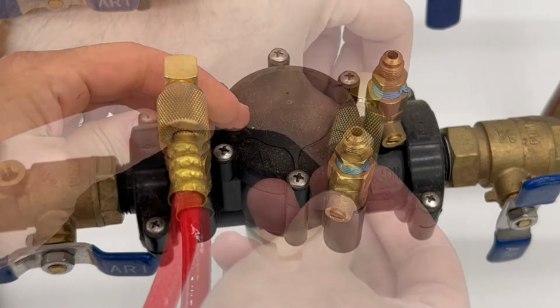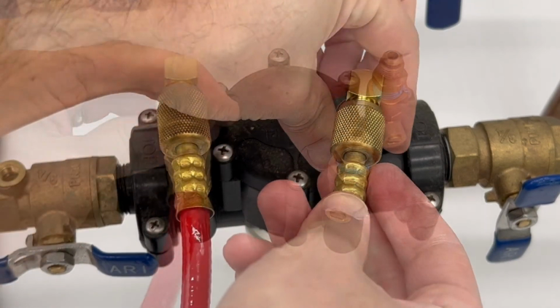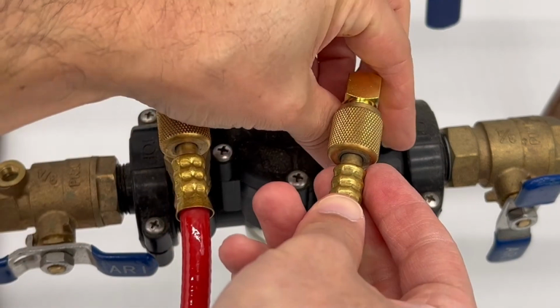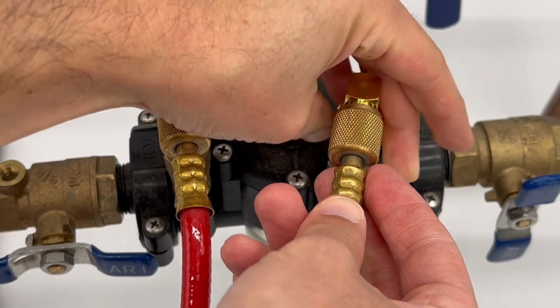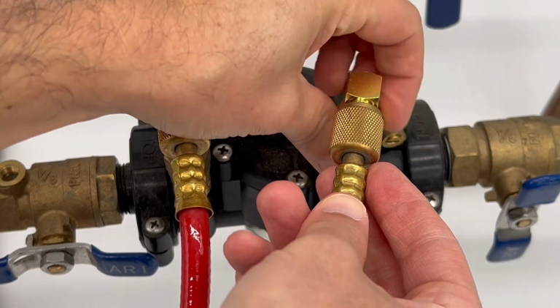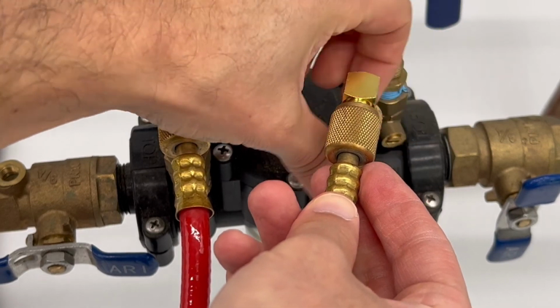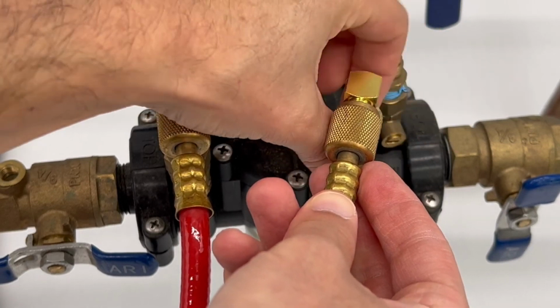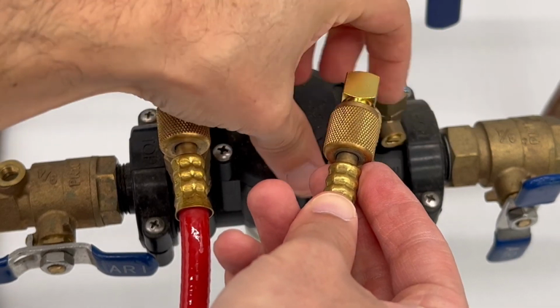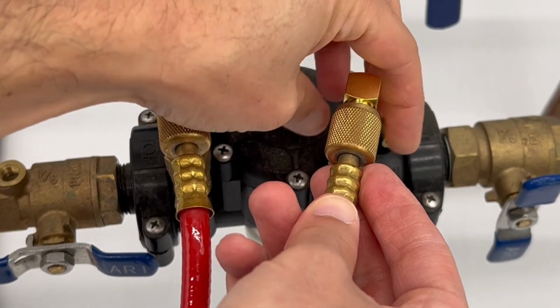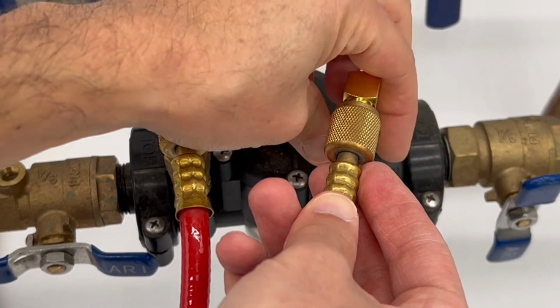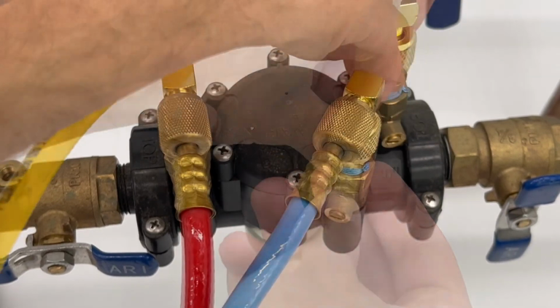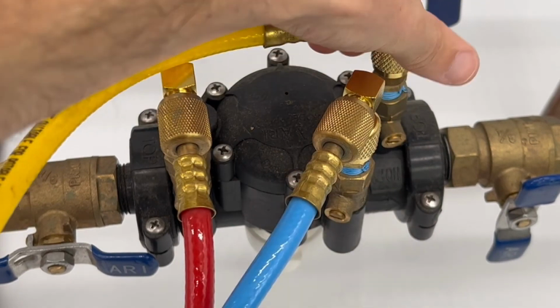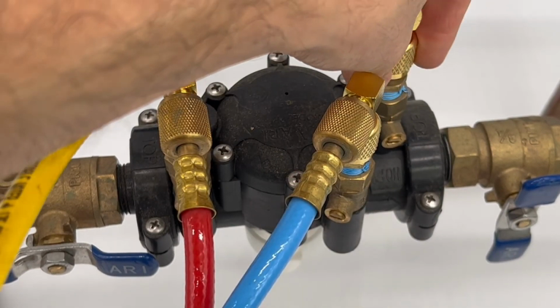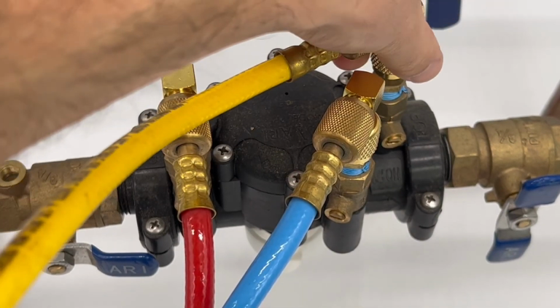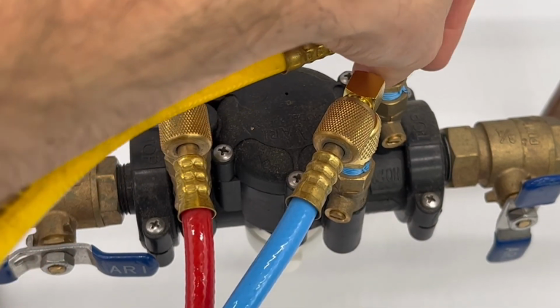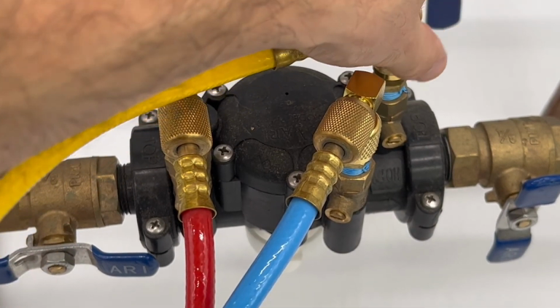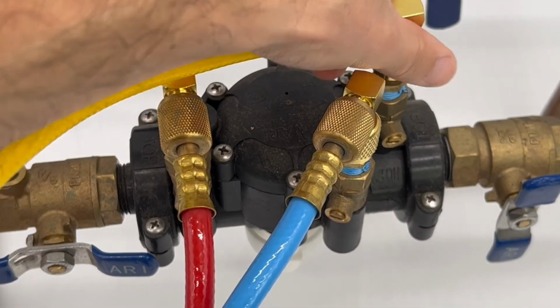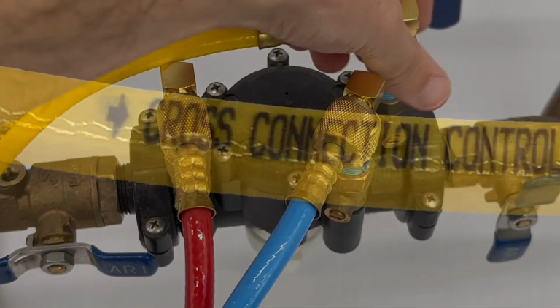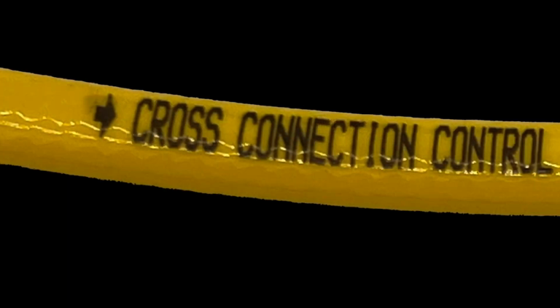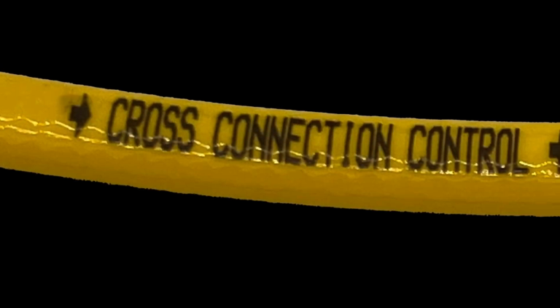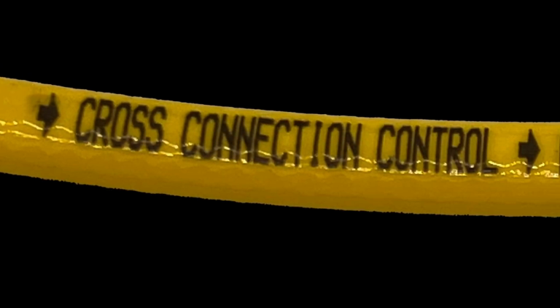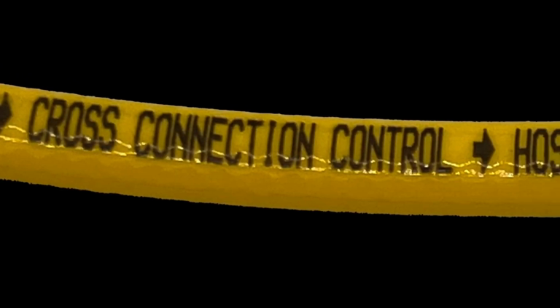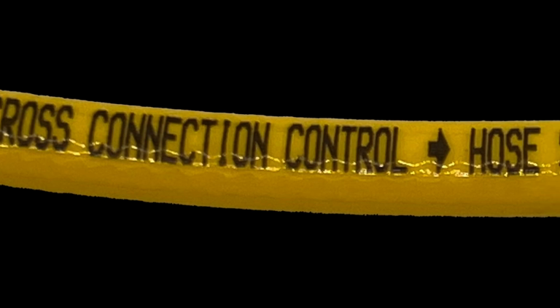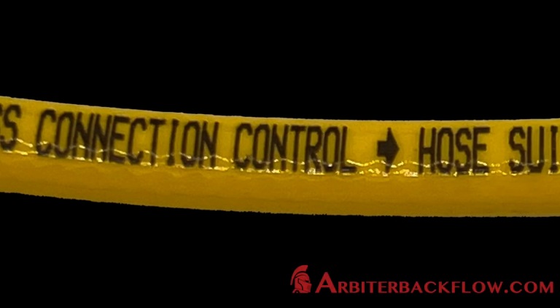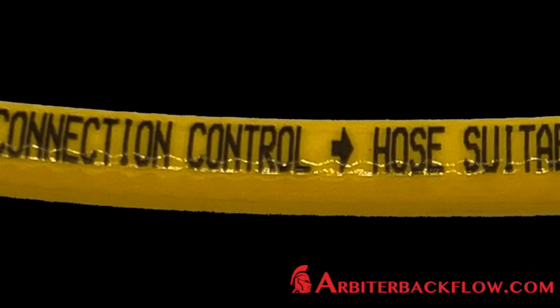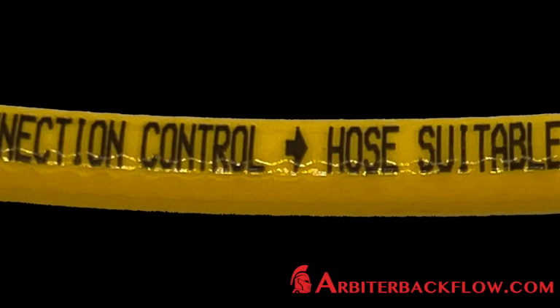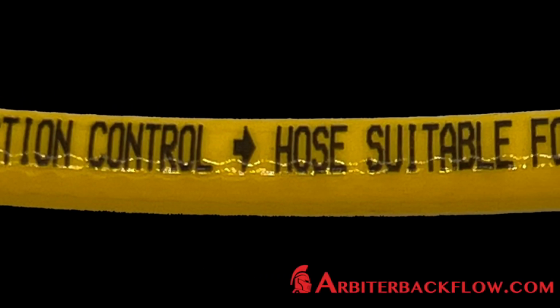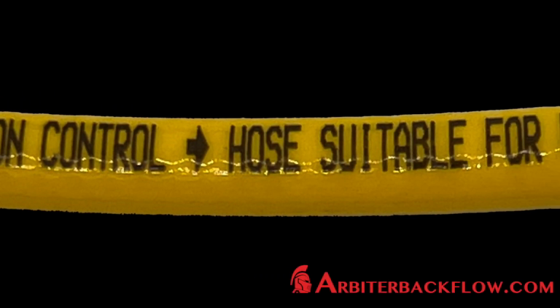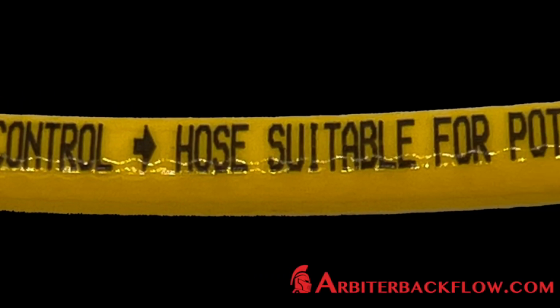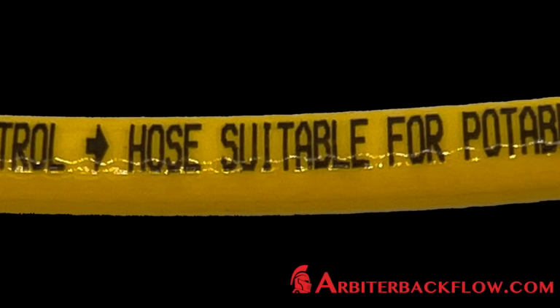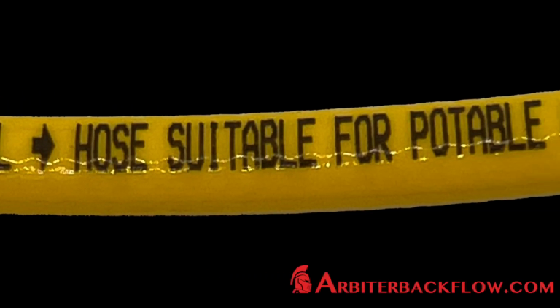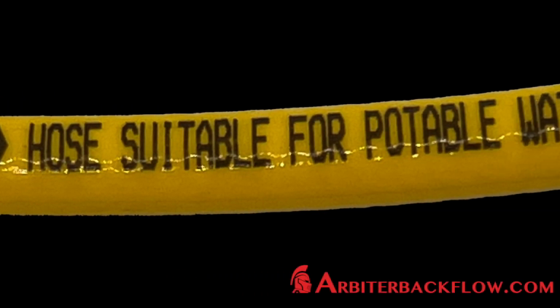Be sure to visit ArbiterBackflow.com for more information about the hoses and other accessories, so you can look forward to testing.